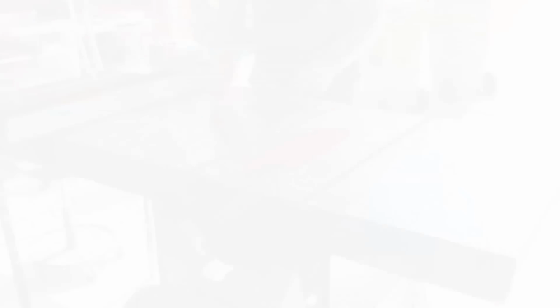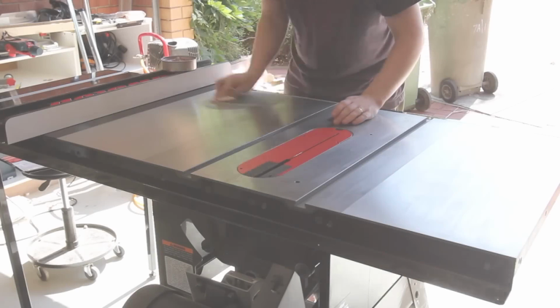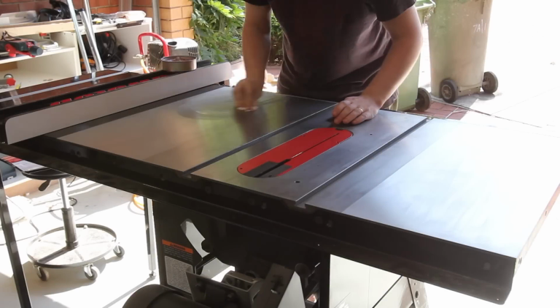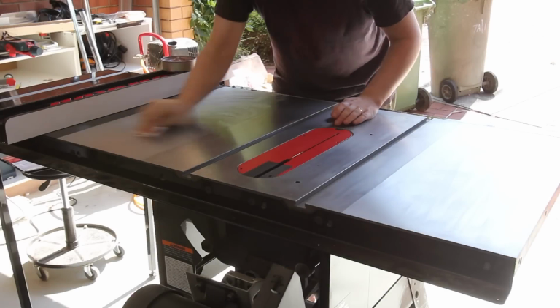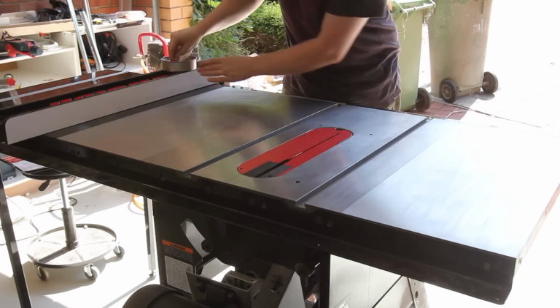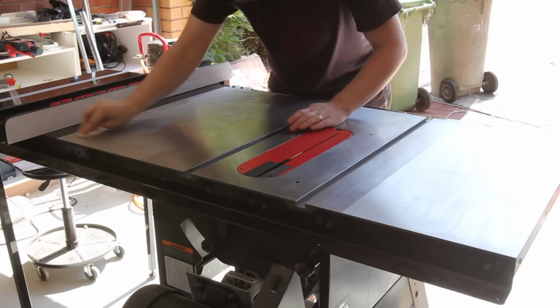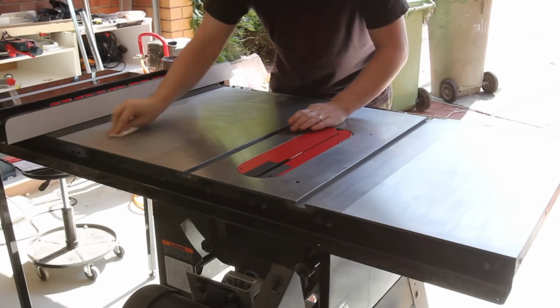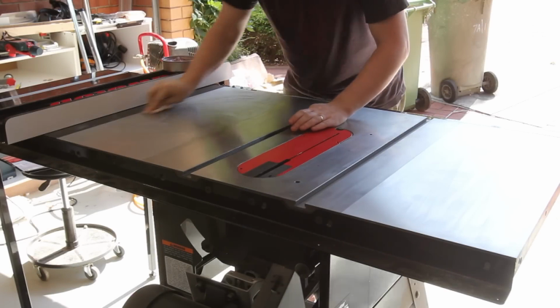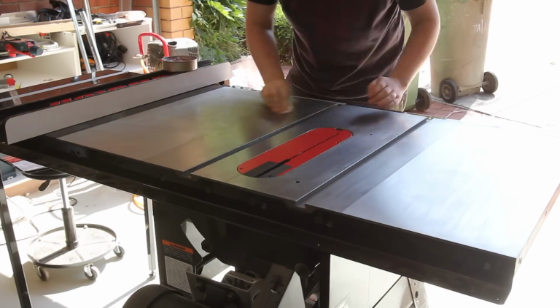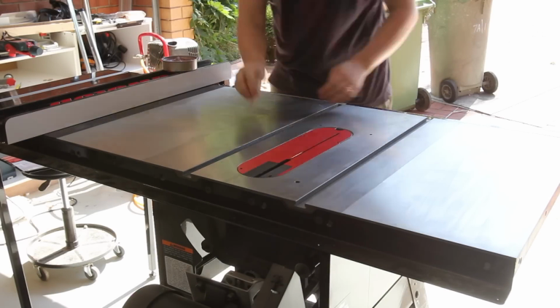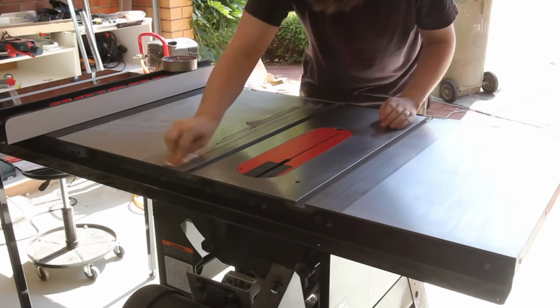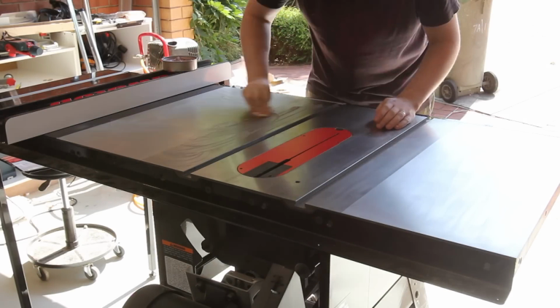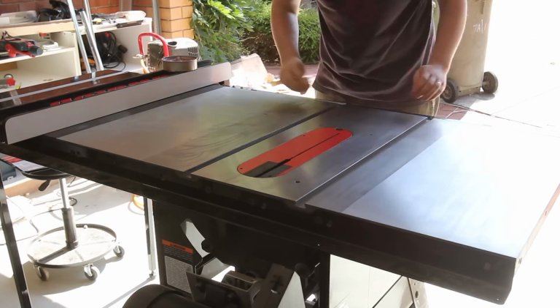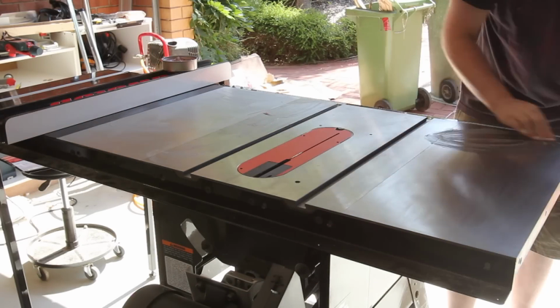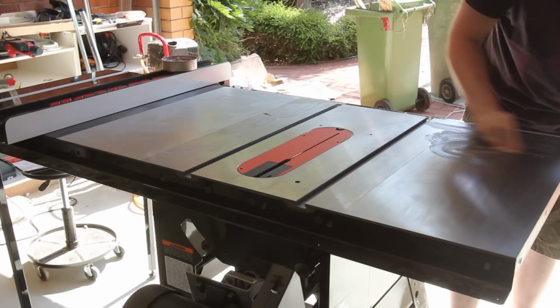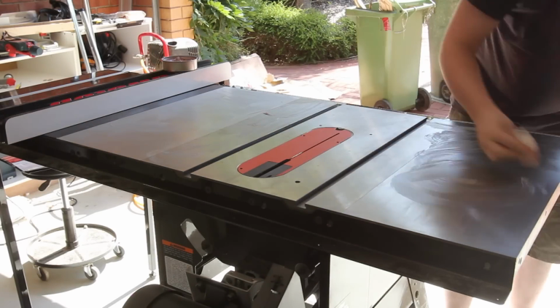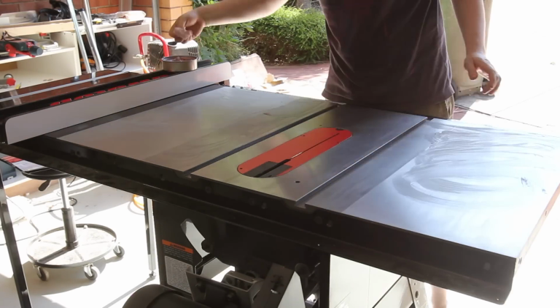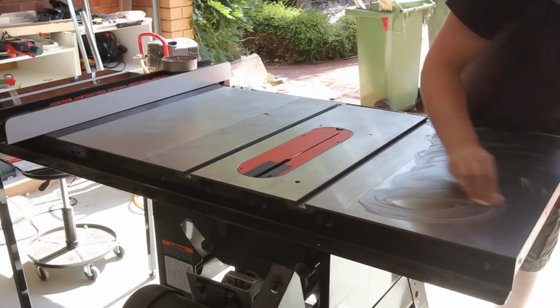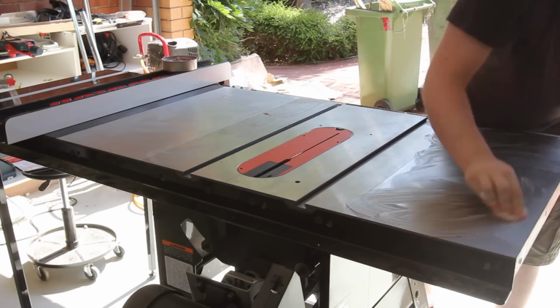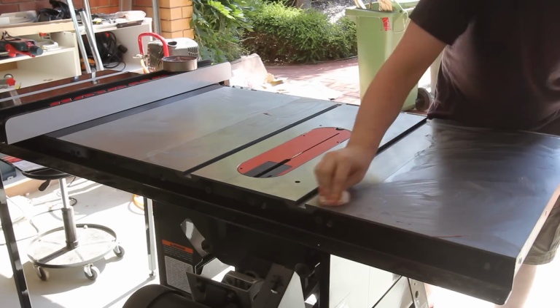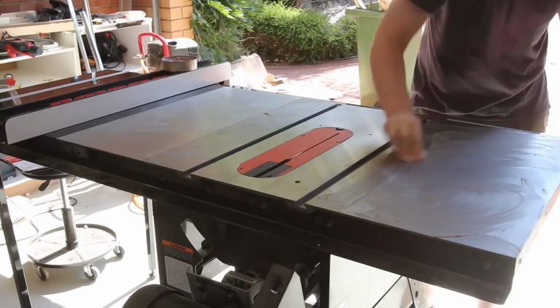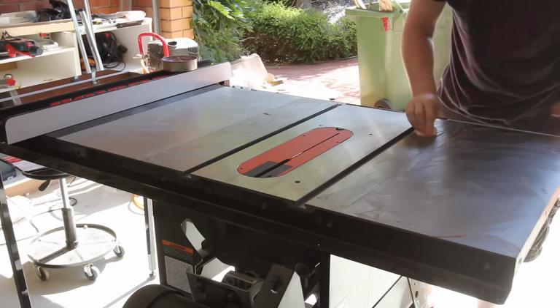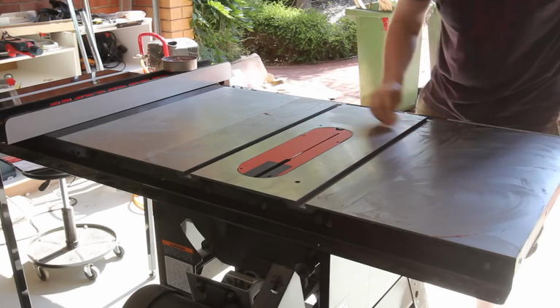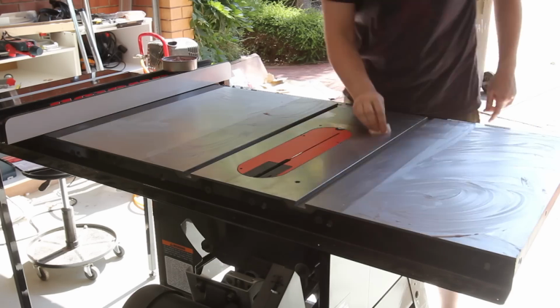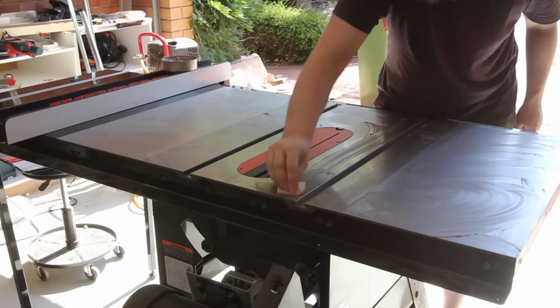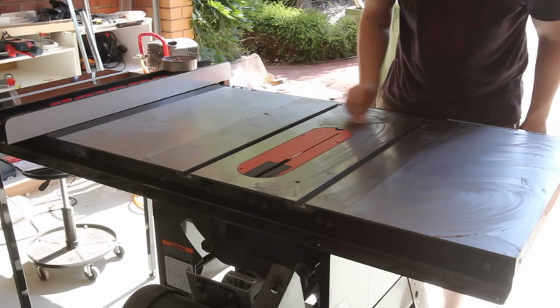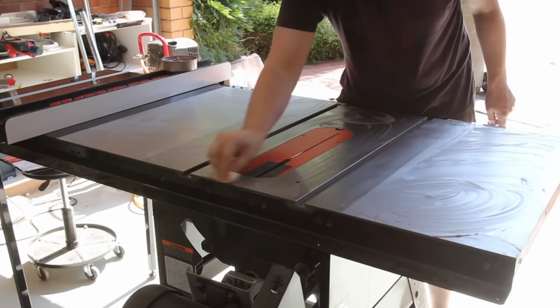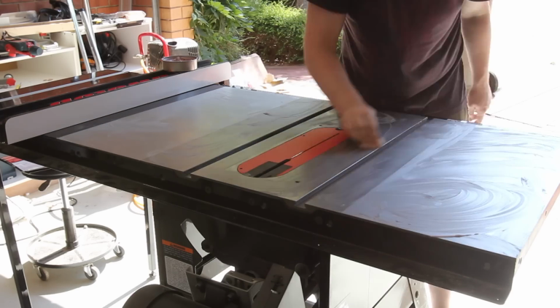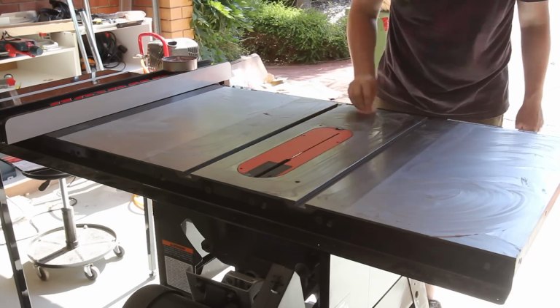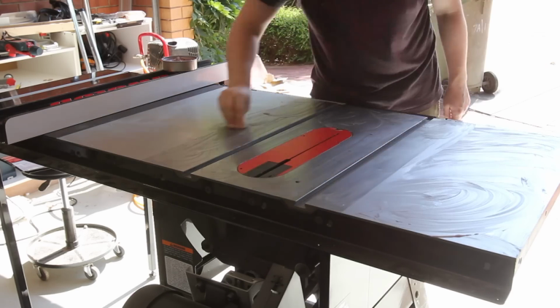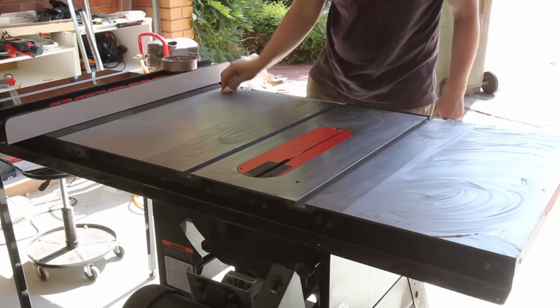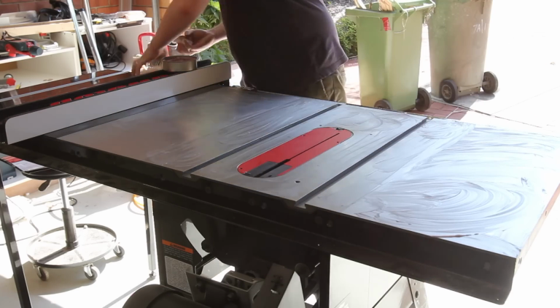A fairly simple upgrade. All that's left is to wax the saw, which I used way too much of. Pro tip: if you're an idiot and you use too much wax like I did, you can easily cut it back with some turps.